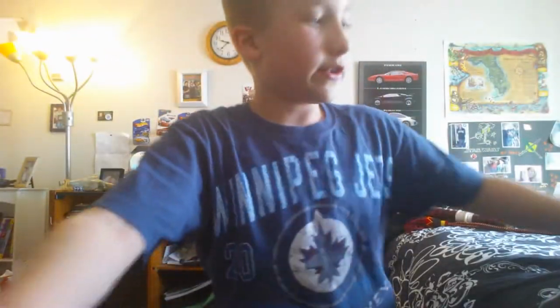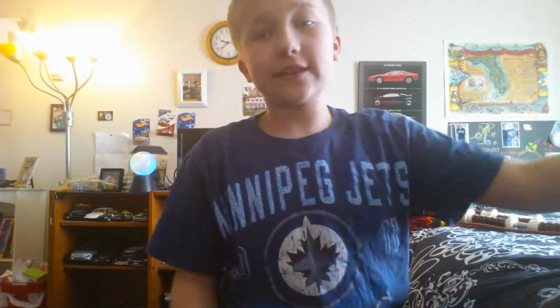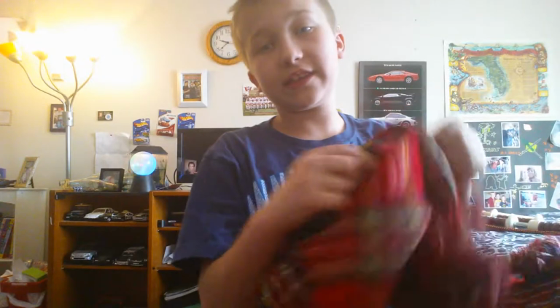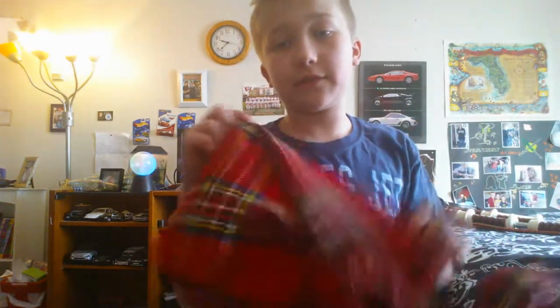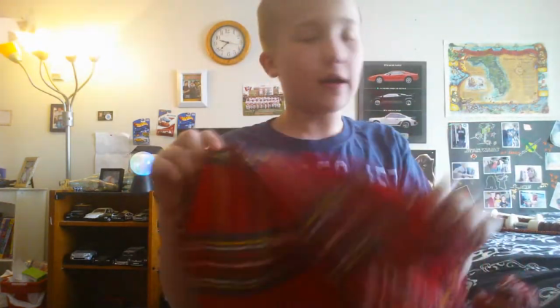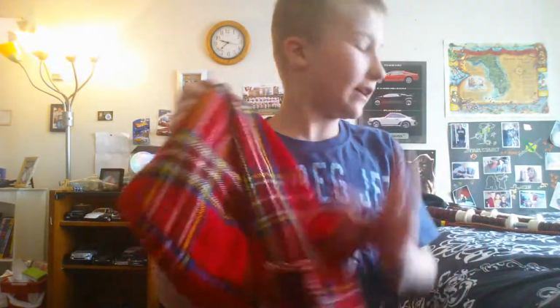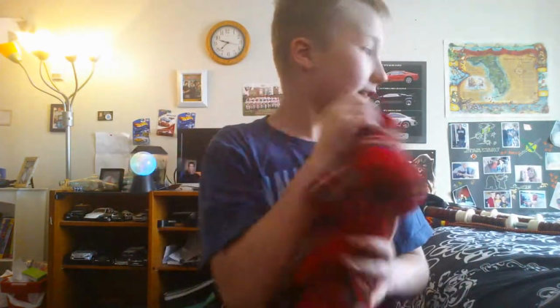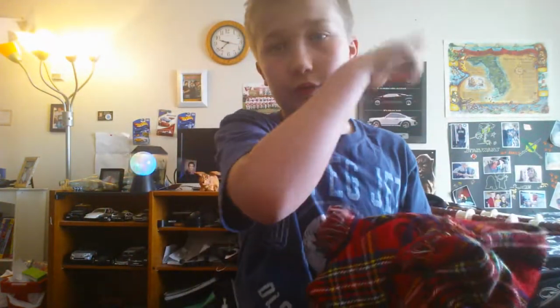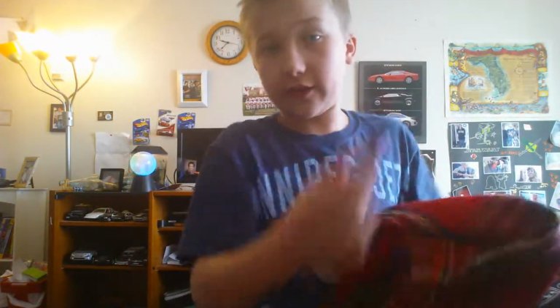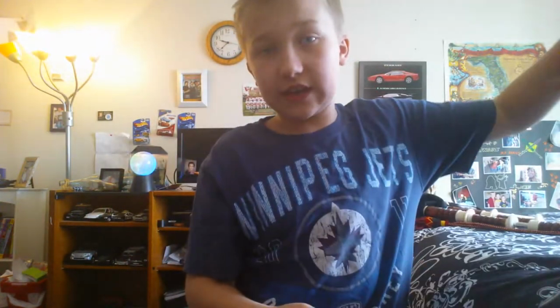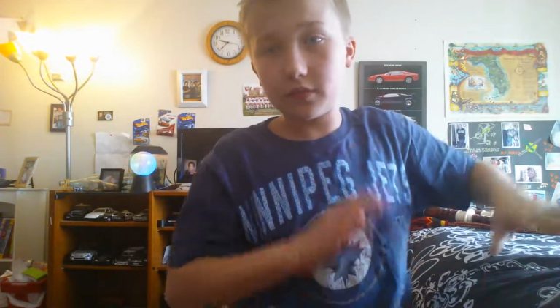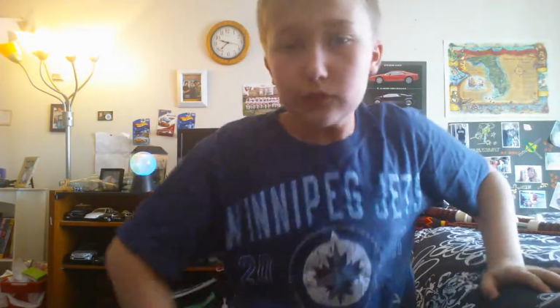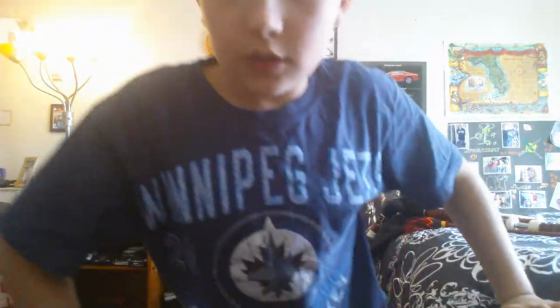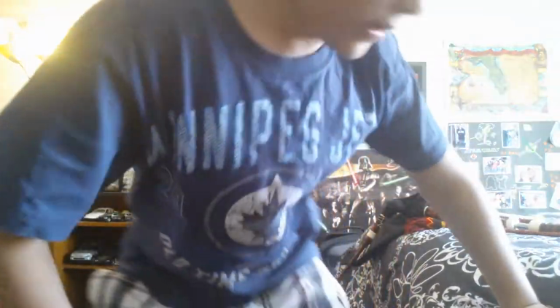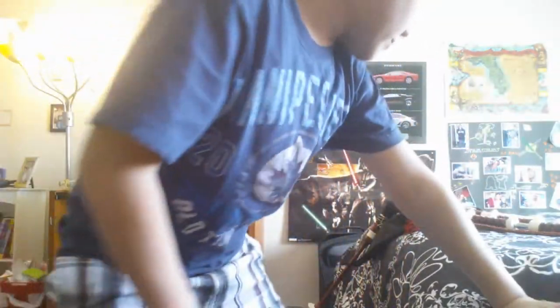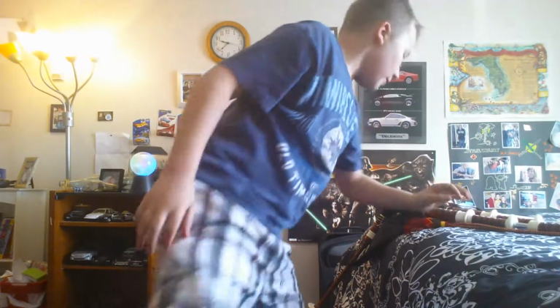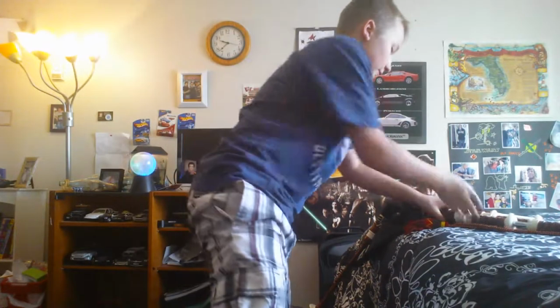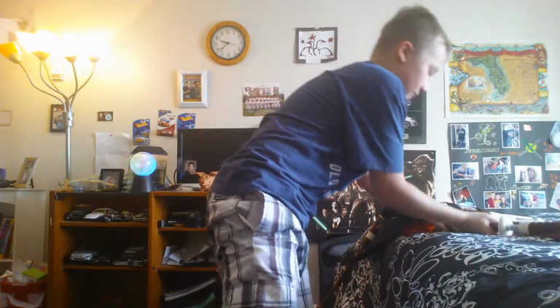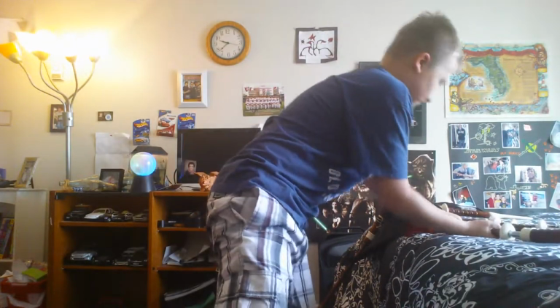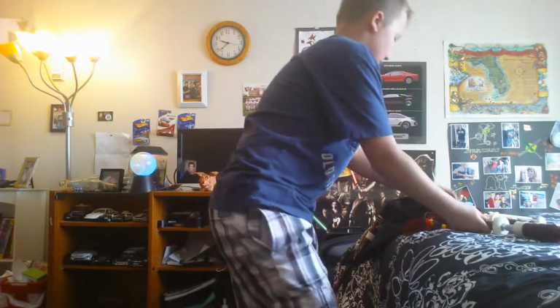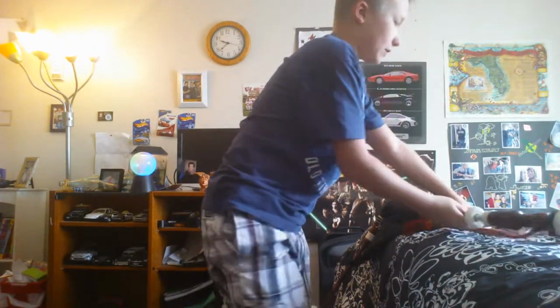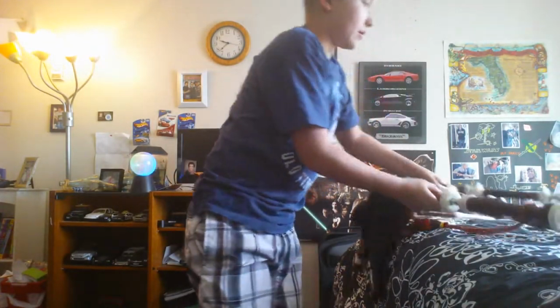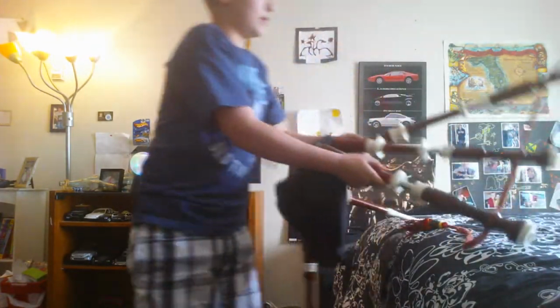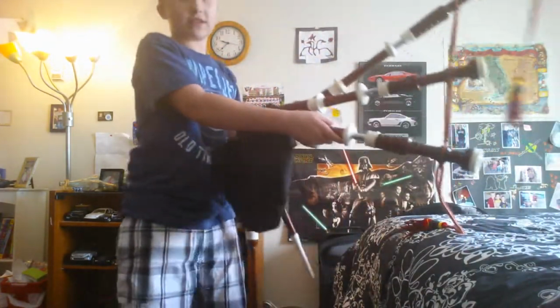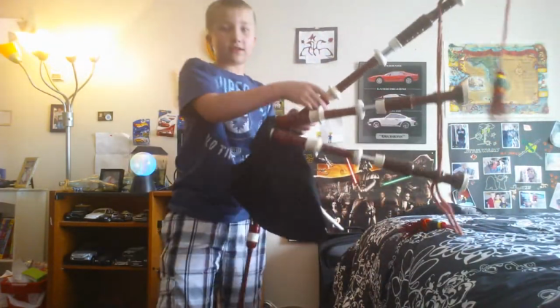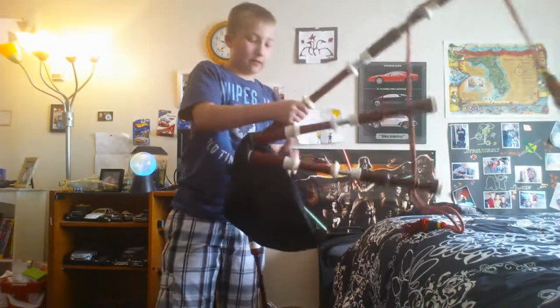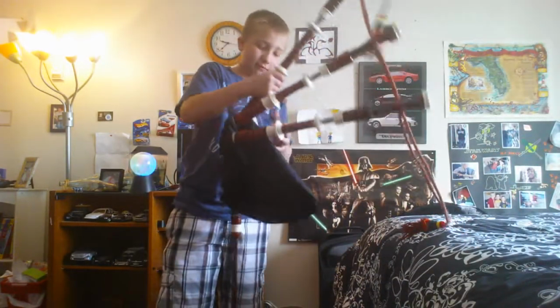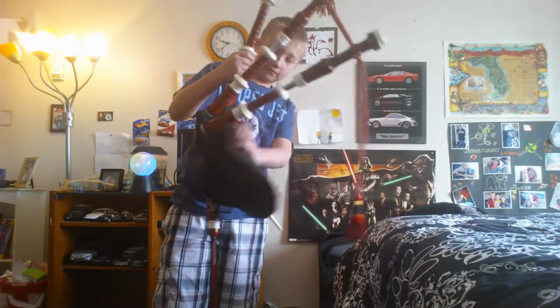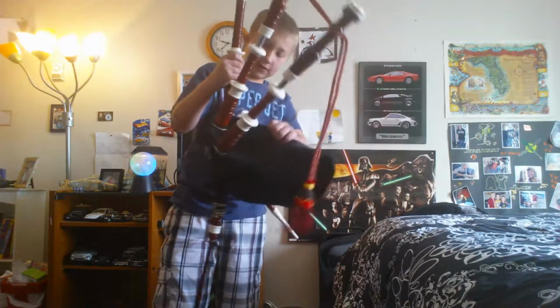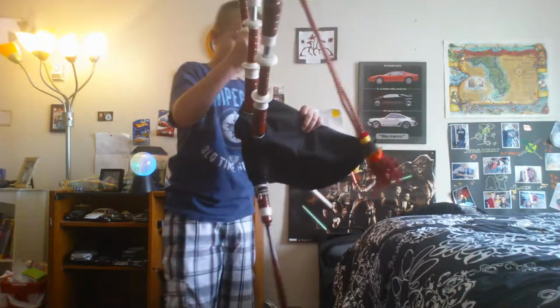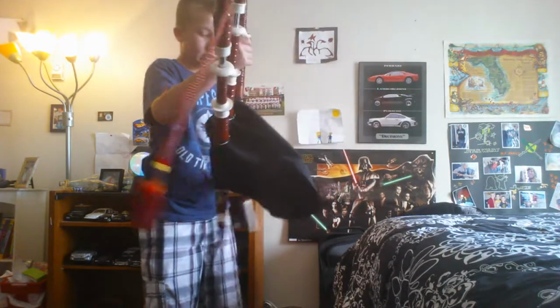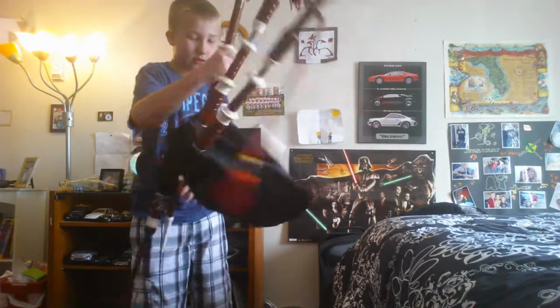So I did not put the decorative bag on because I didn't feel like going through all that crazy stuff. This is the bagpipe! Da da da, yay!